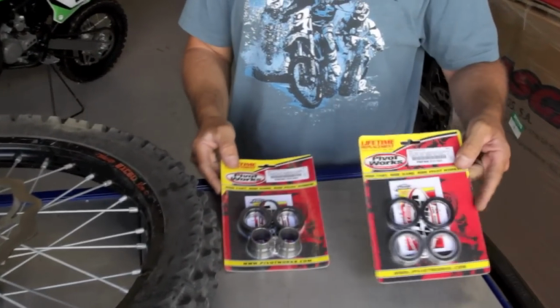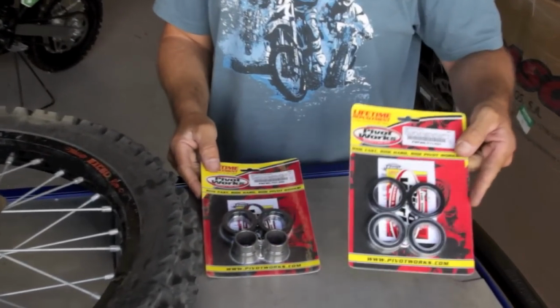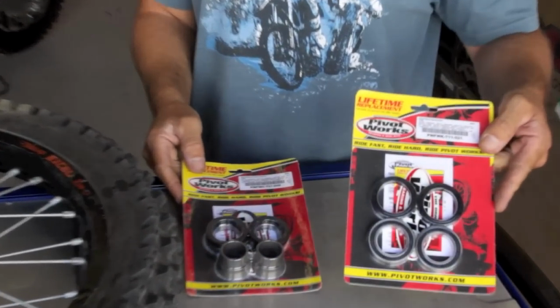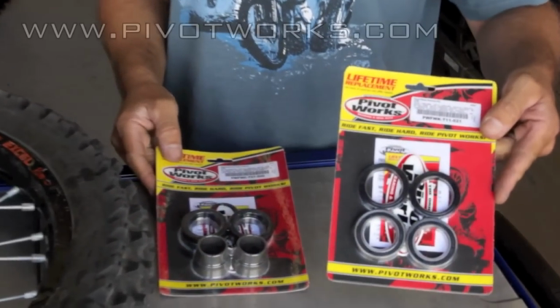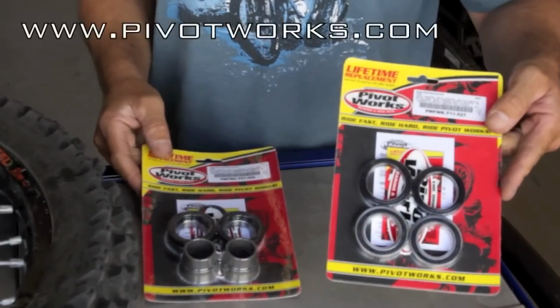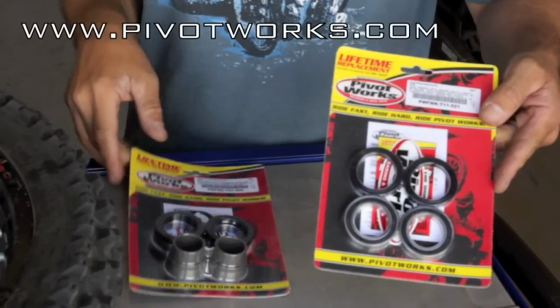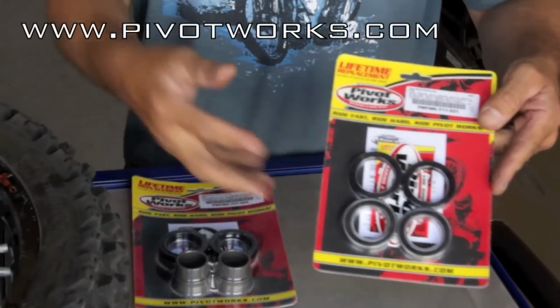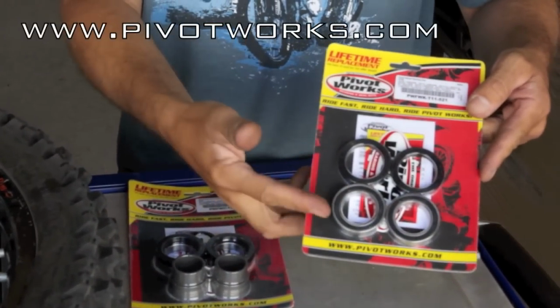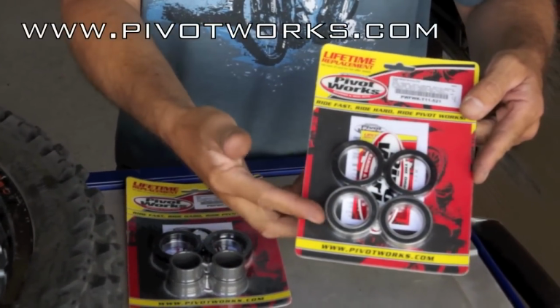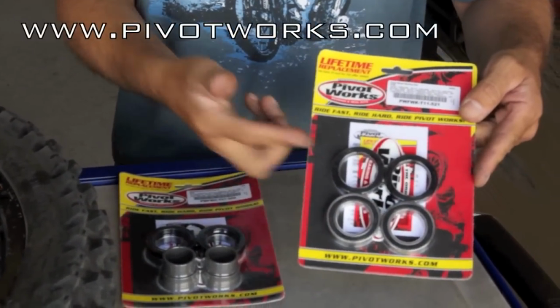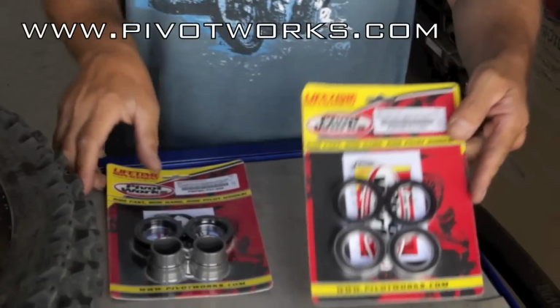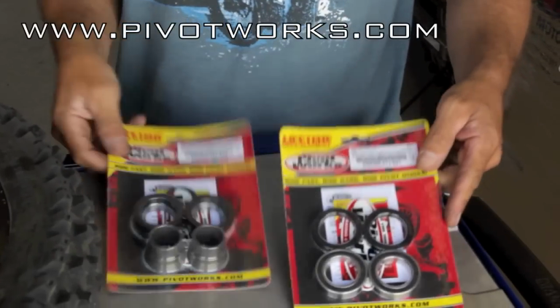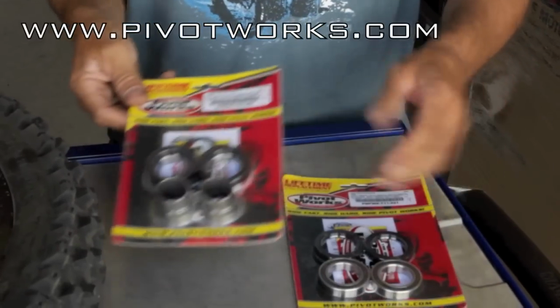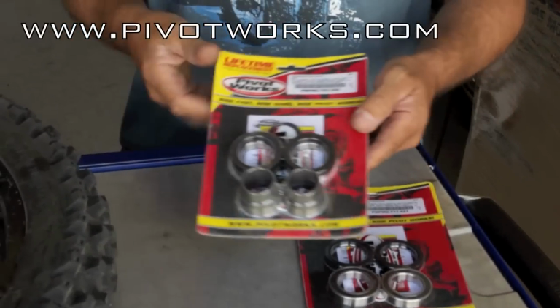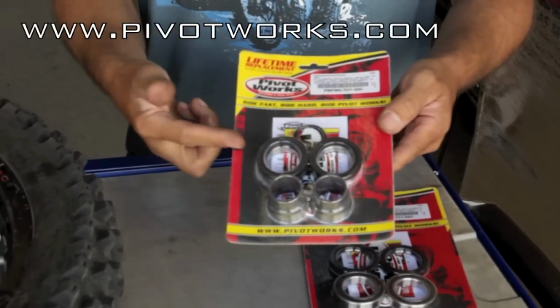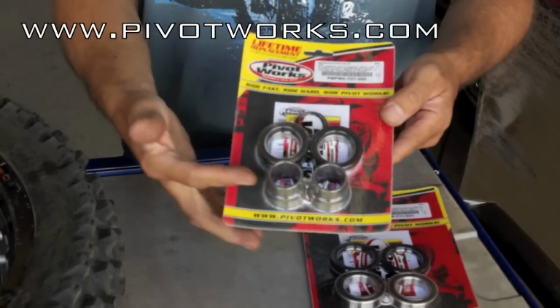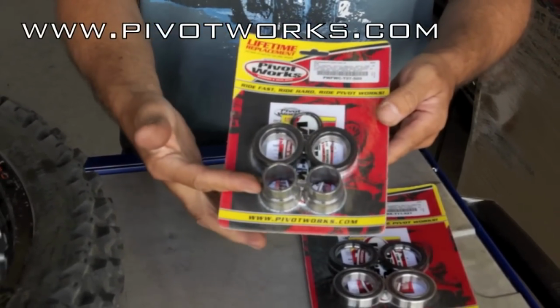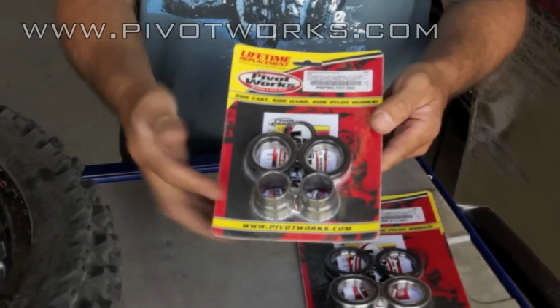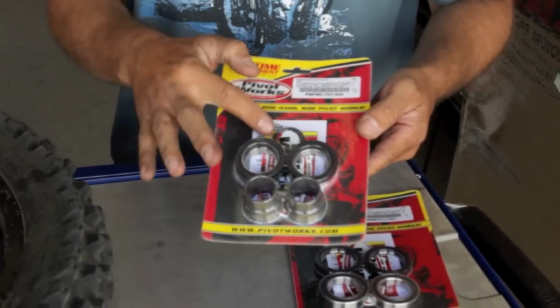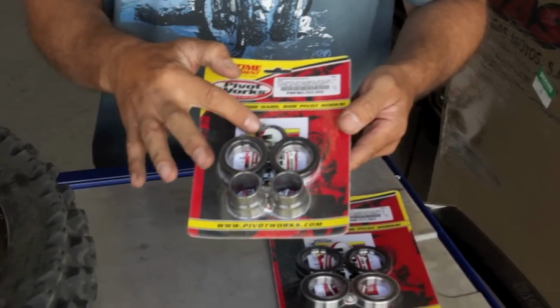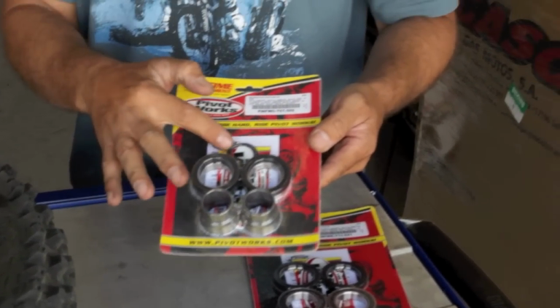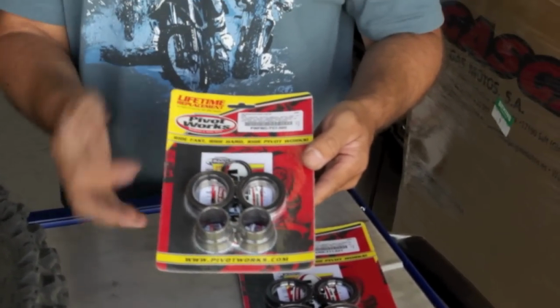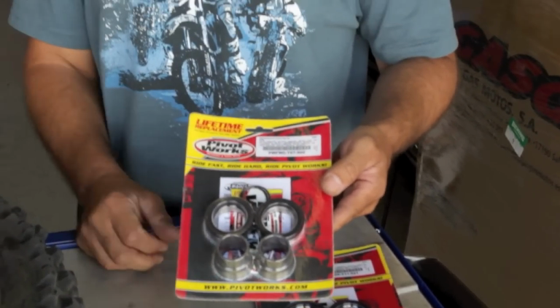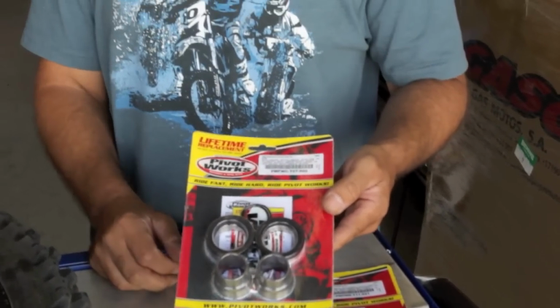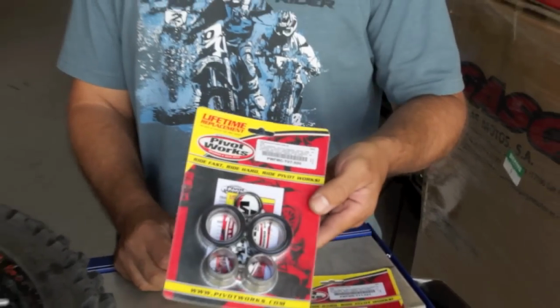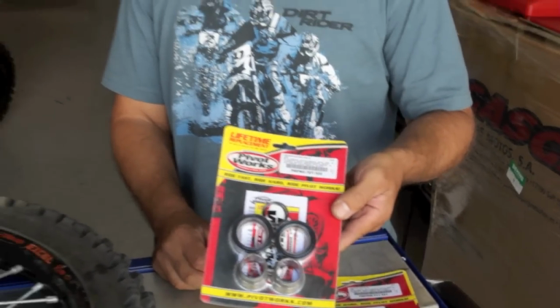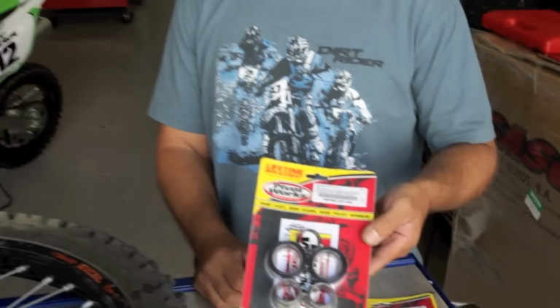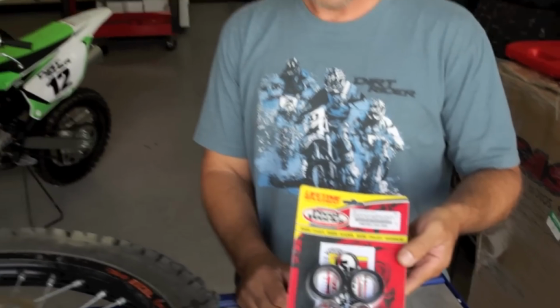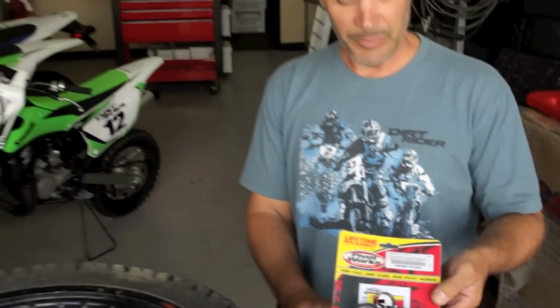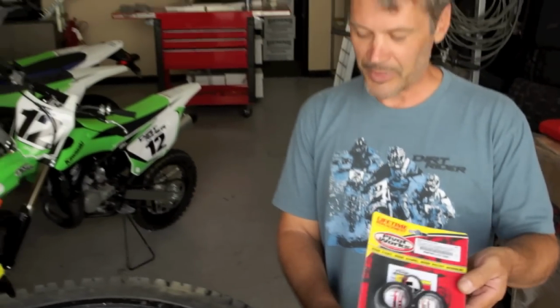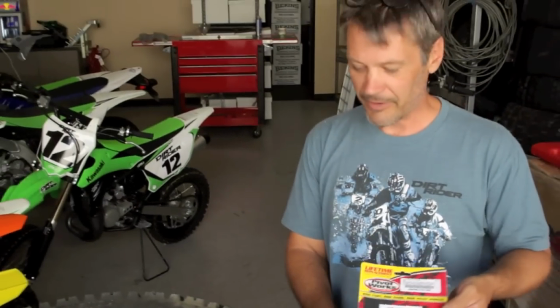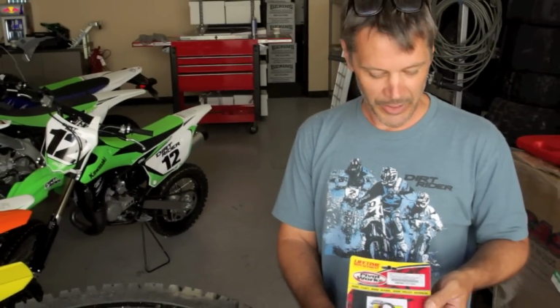The first one is a basic kit that includes the bearing and the seal. The next one includes a waterproof collar that incorporates an o-ring to help keep water out and prevent damage in the first place.